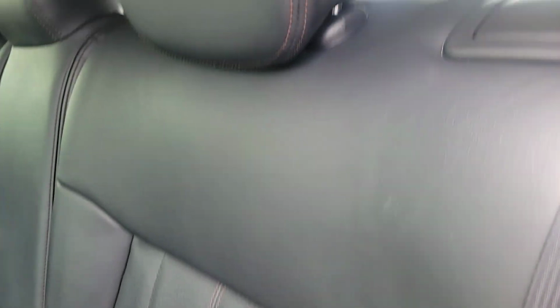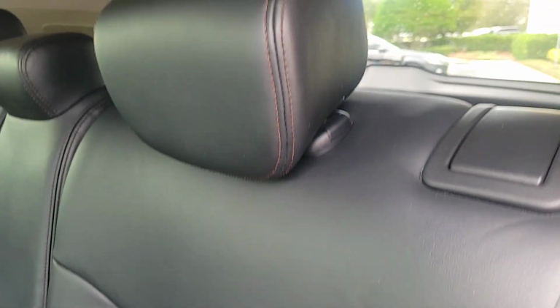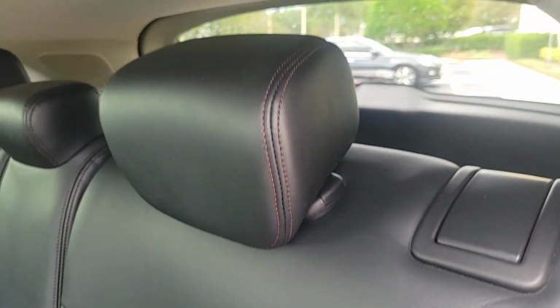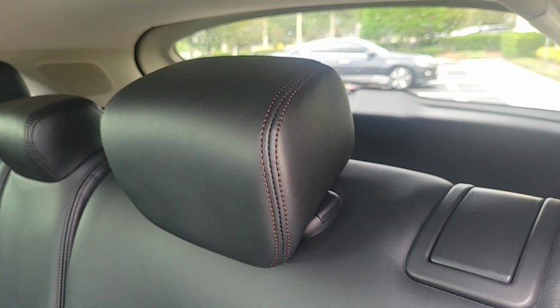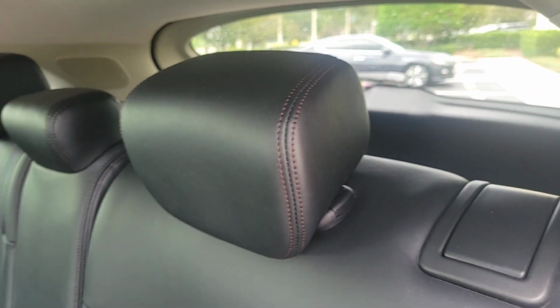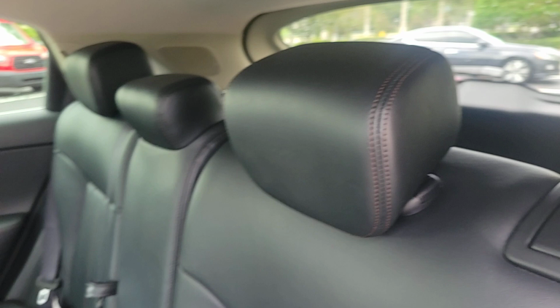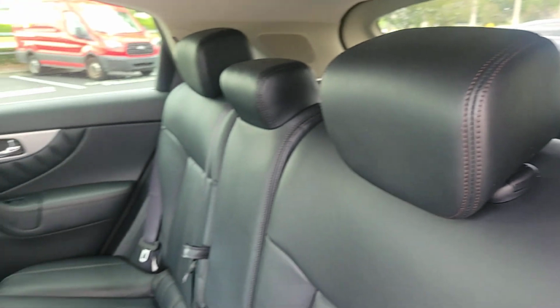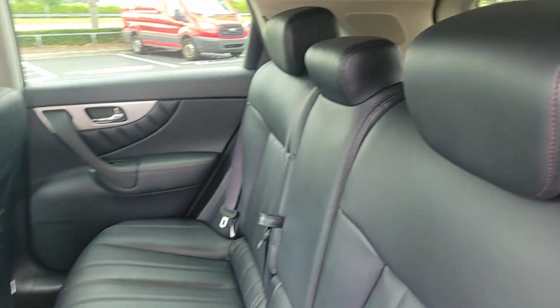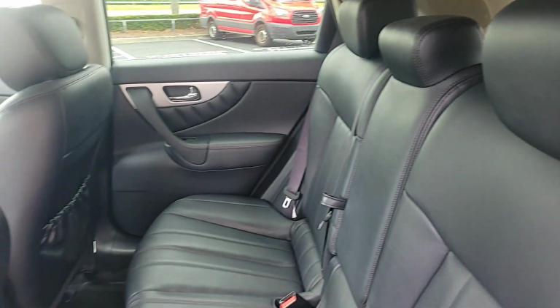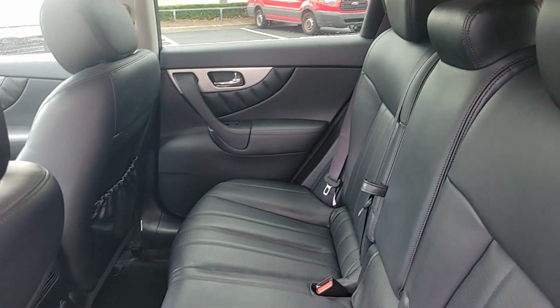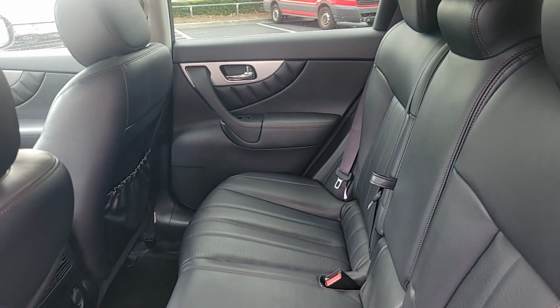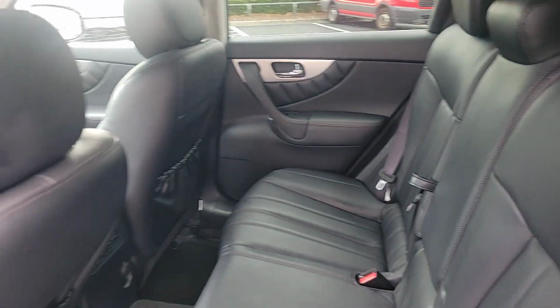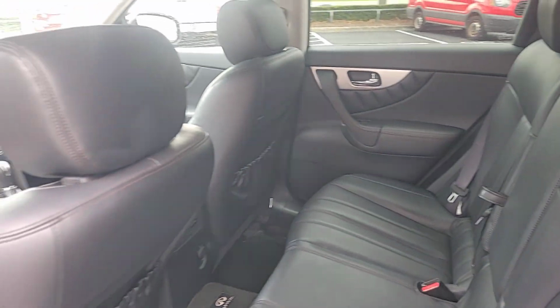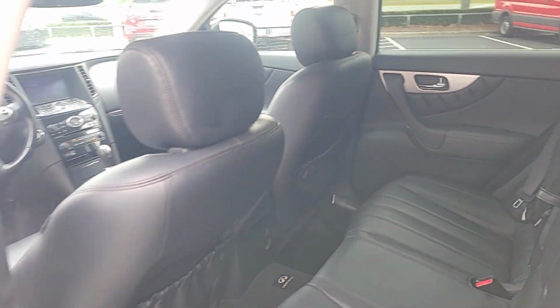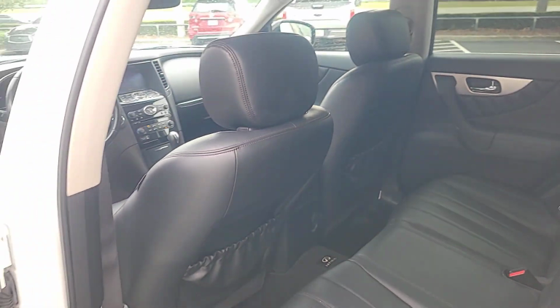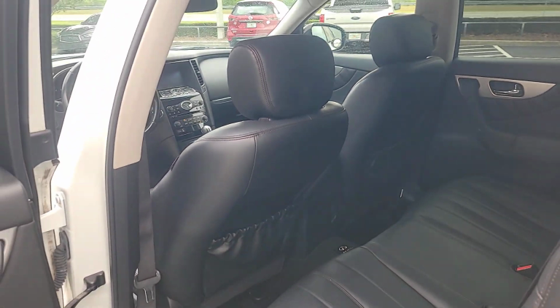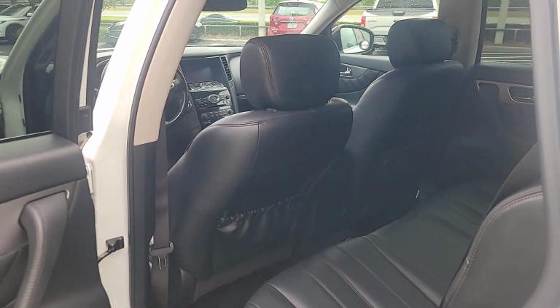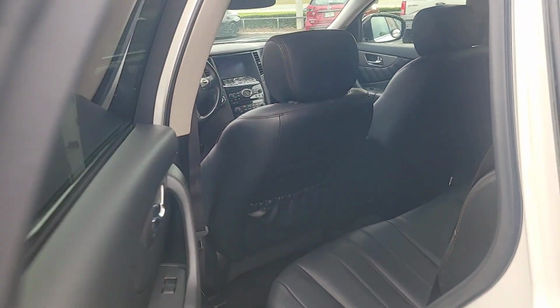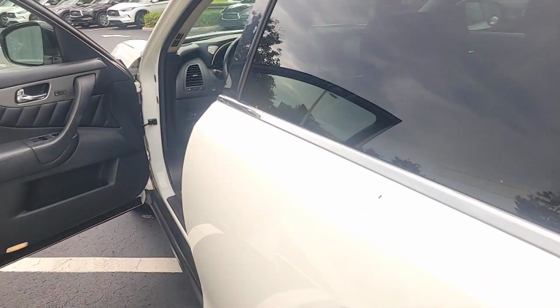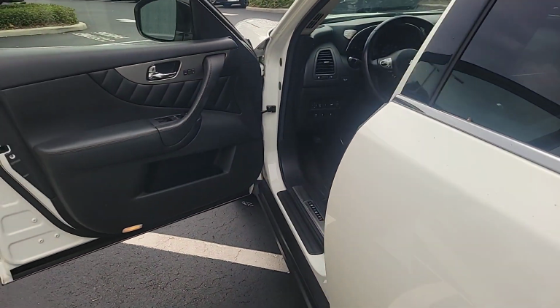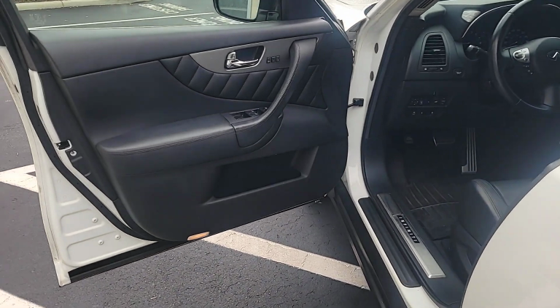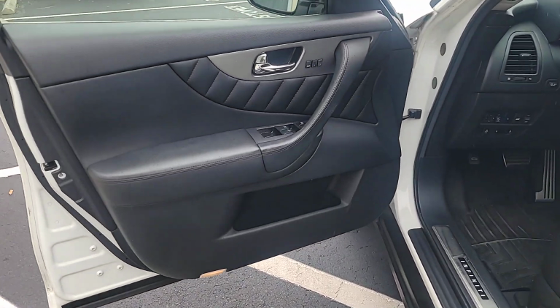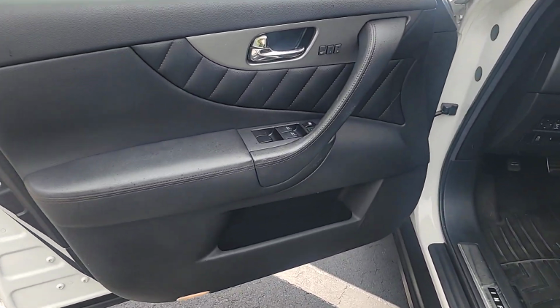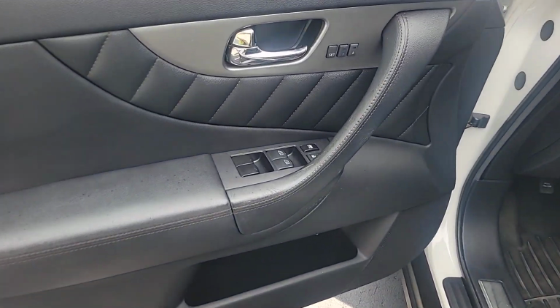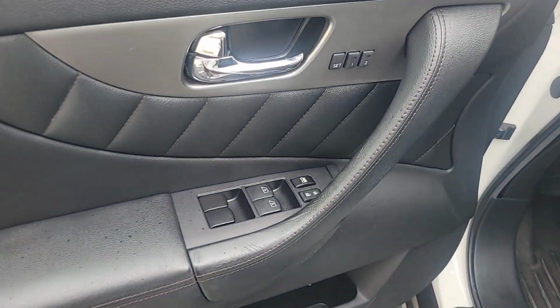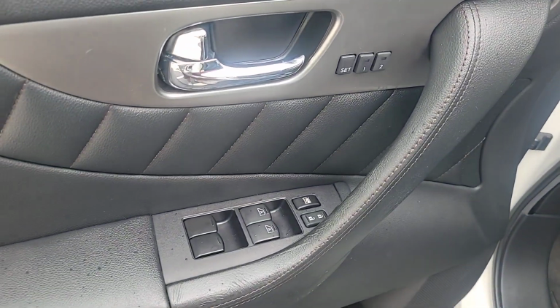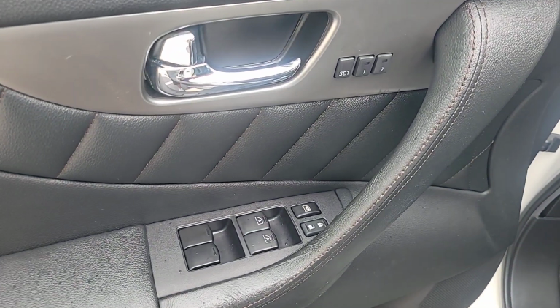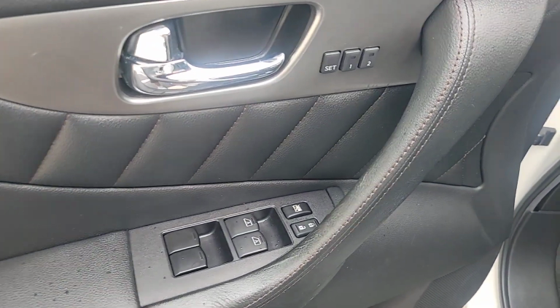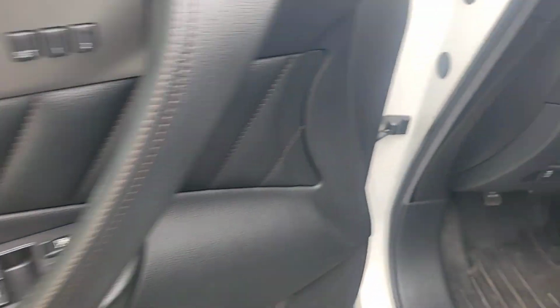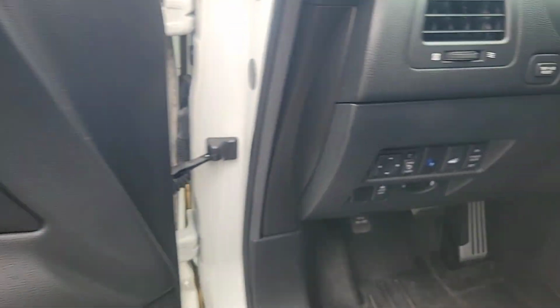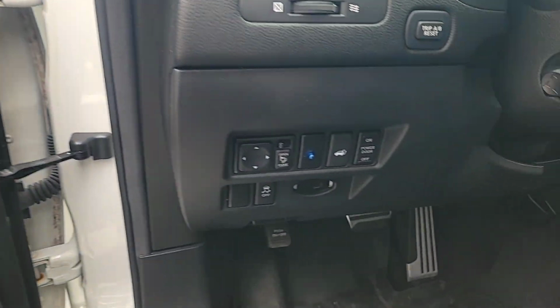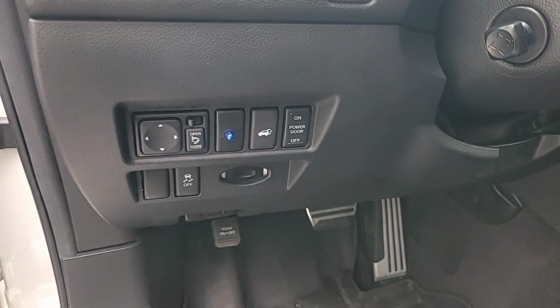Feel the thrill of performance every day in this superbly crafted FX37. Treat yourself to a test drive today. Our staff will toss you the keys and give you an outstanding customer experience.